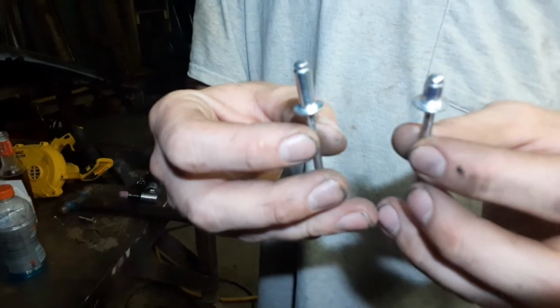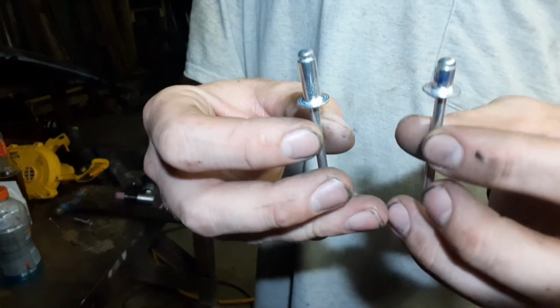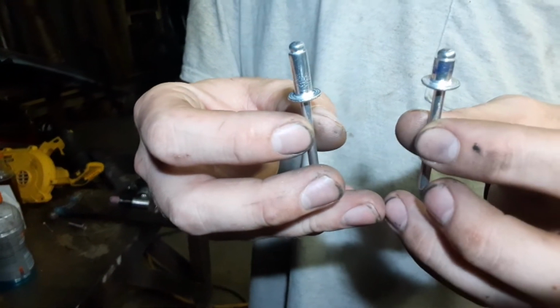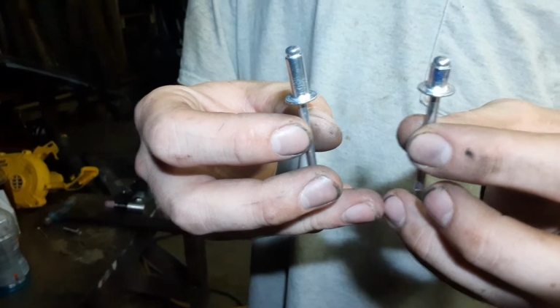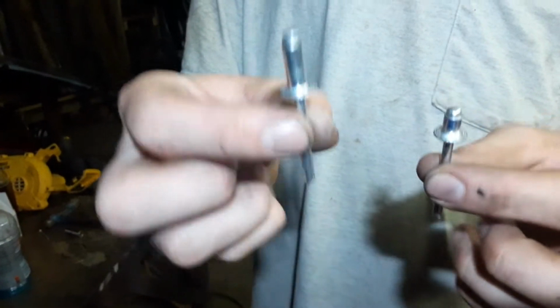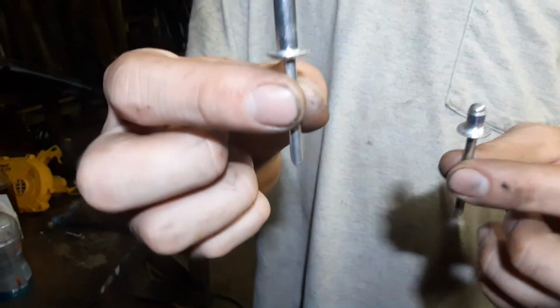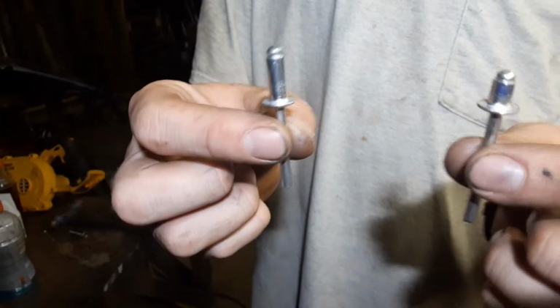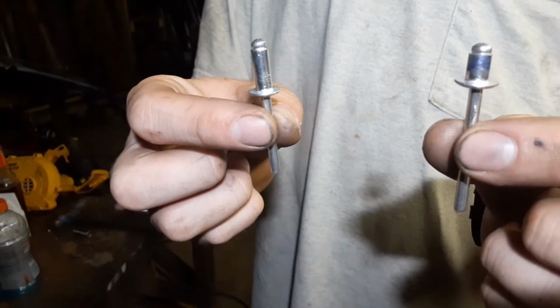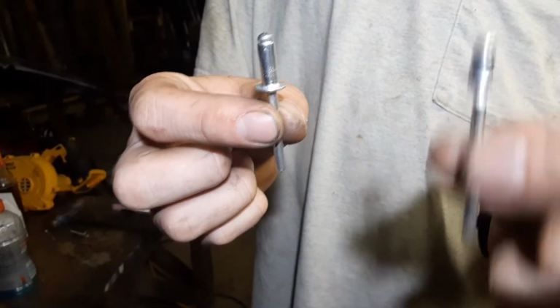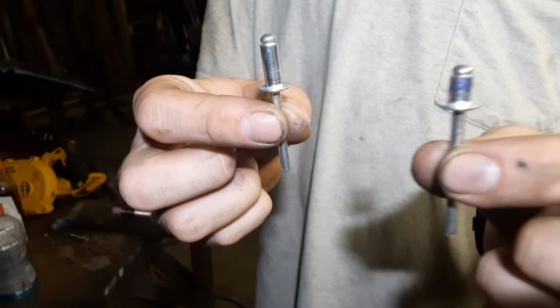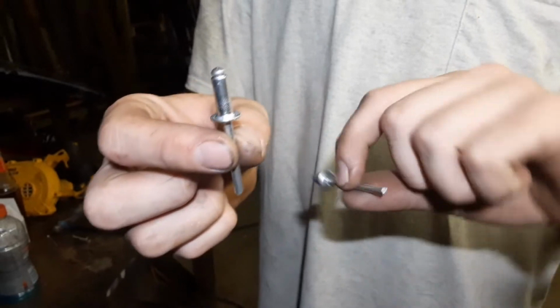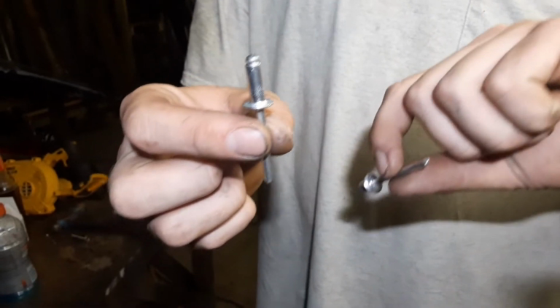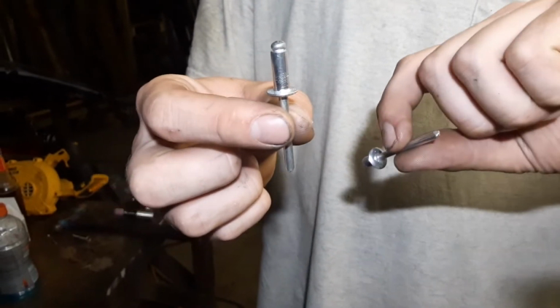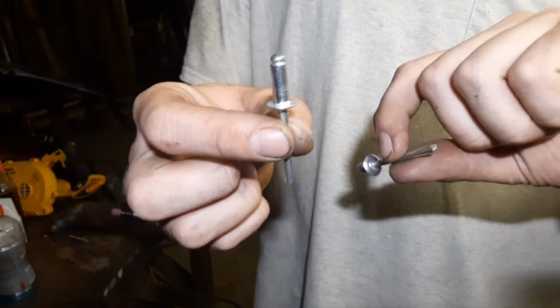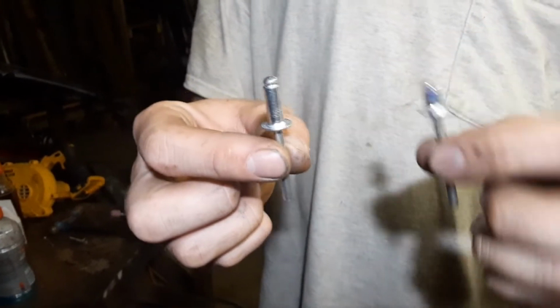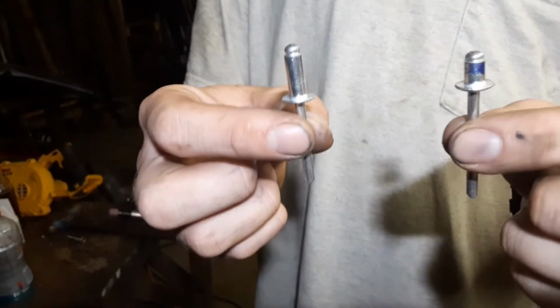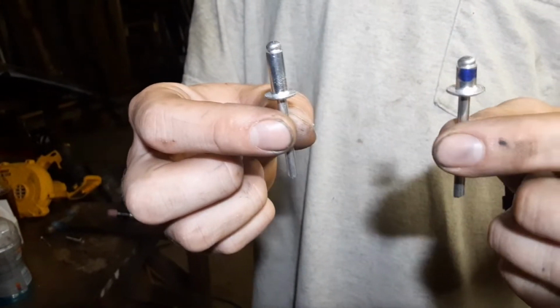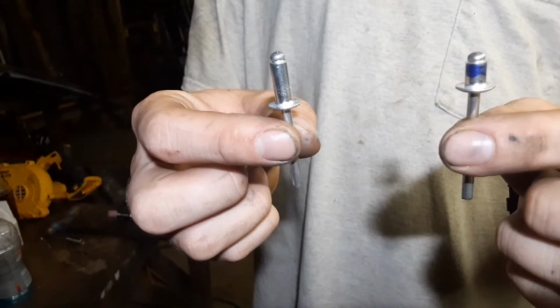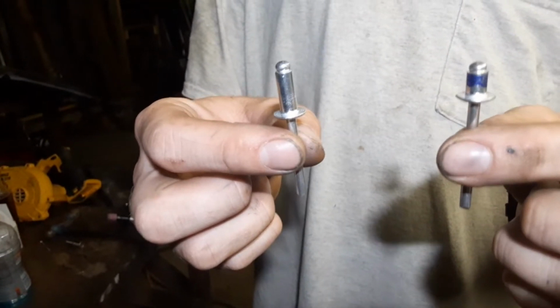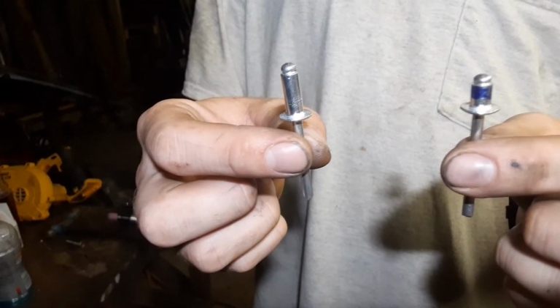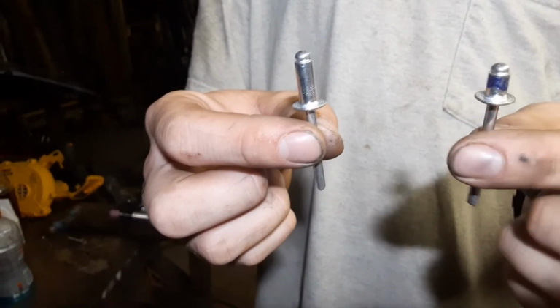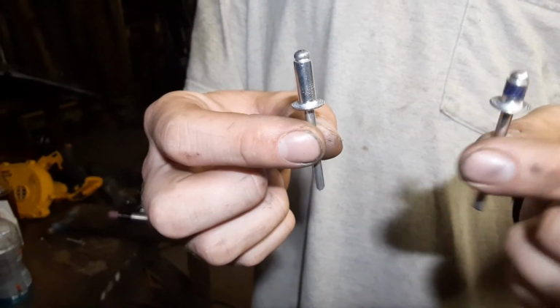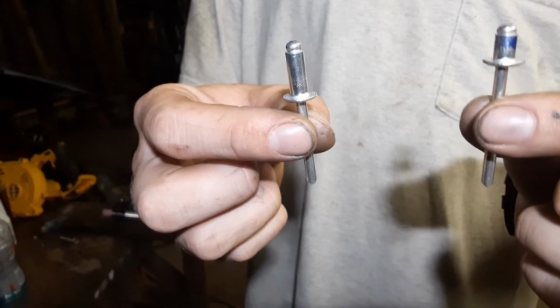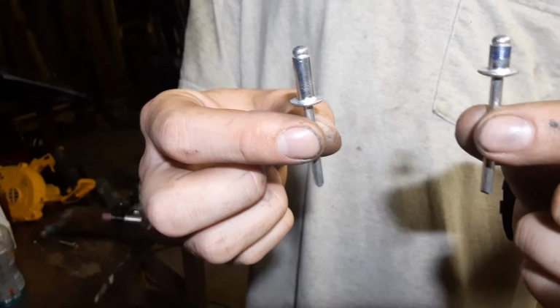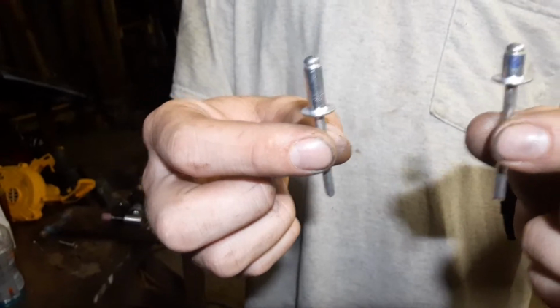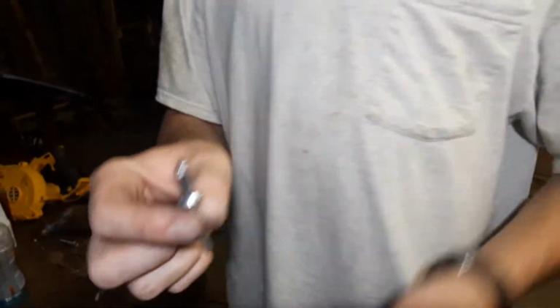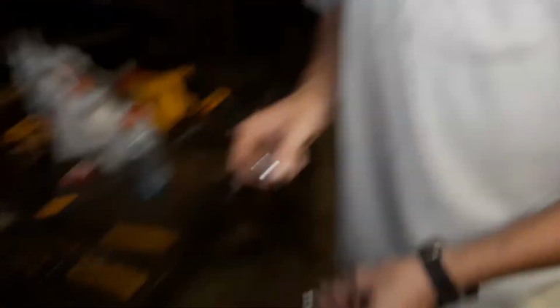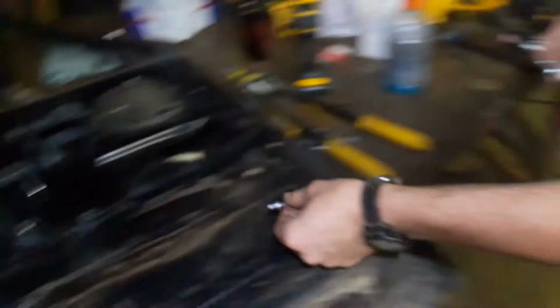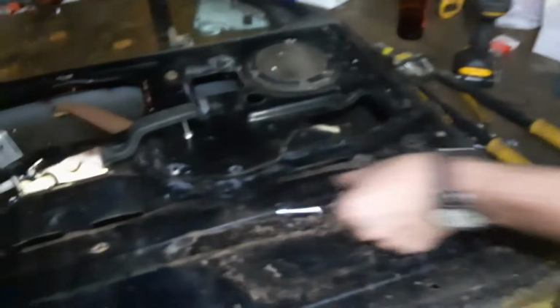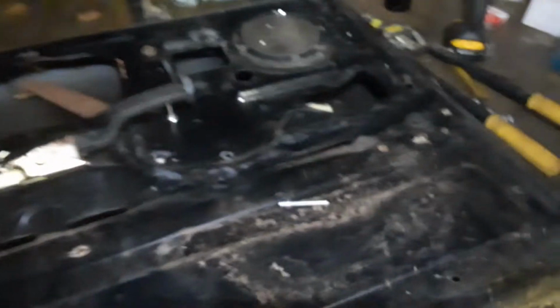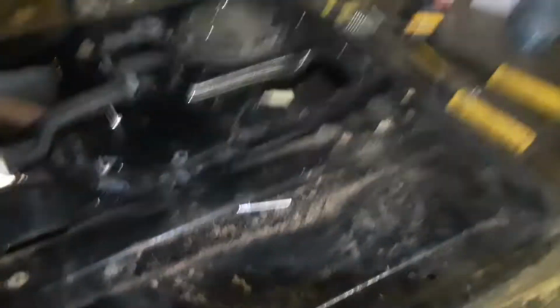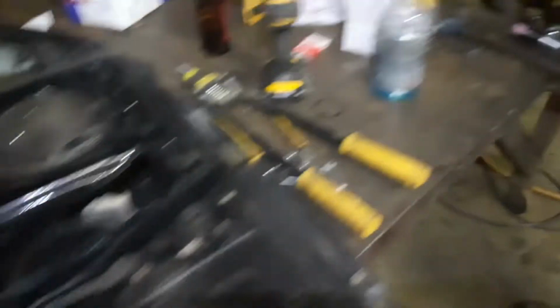You know there's times when you have a box of rivets that are this long and you need rivets this long at 9, 10 at night and no hardware store is open and all around here only carries quarter inch rivets? This is what you do.